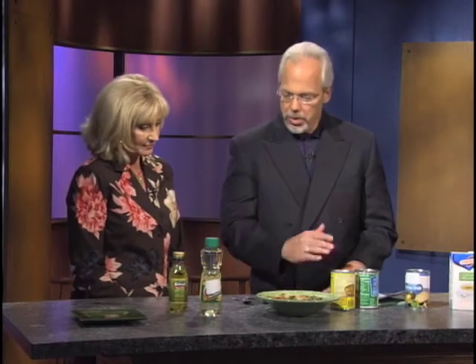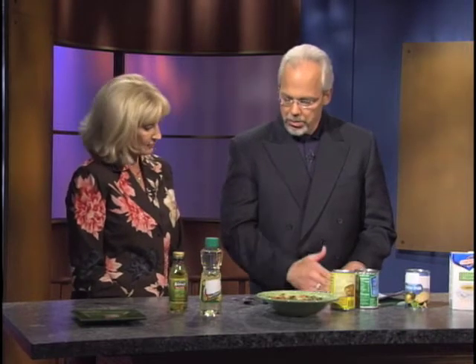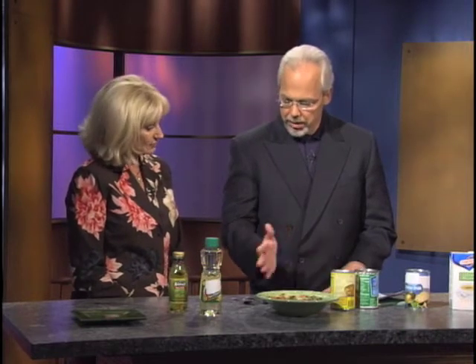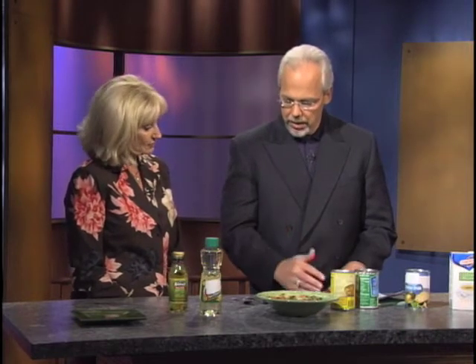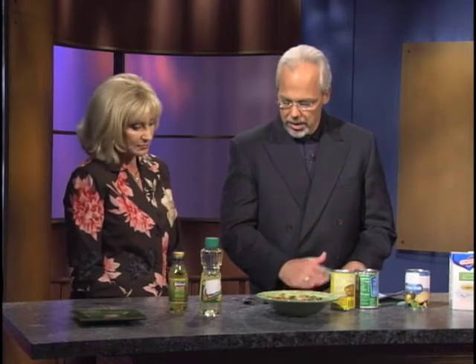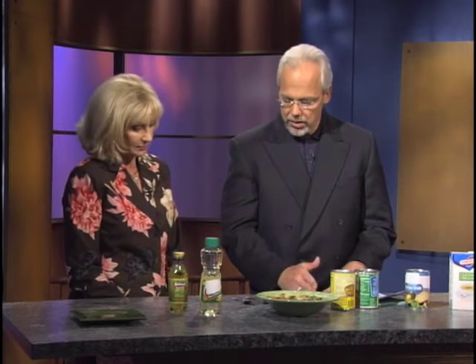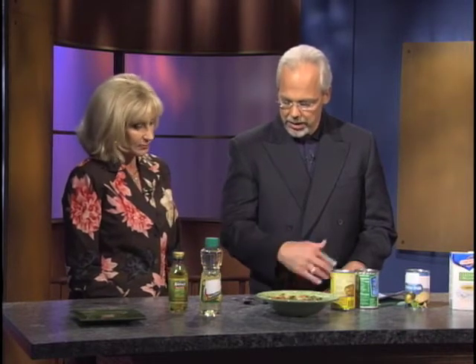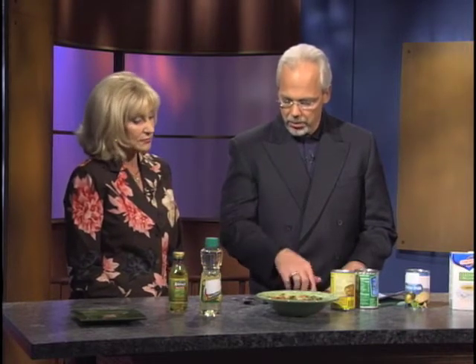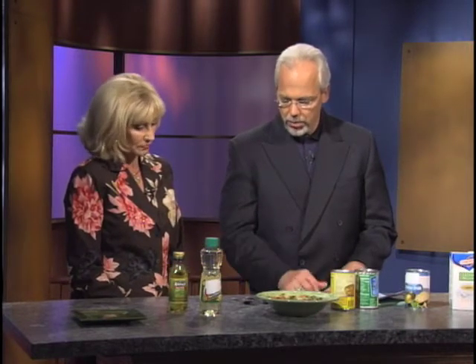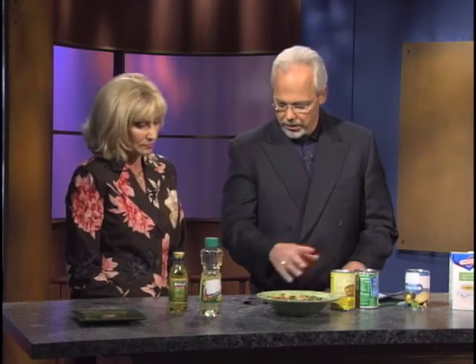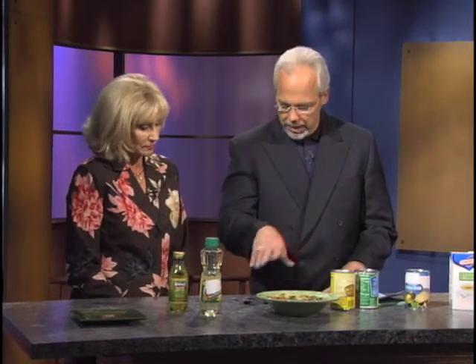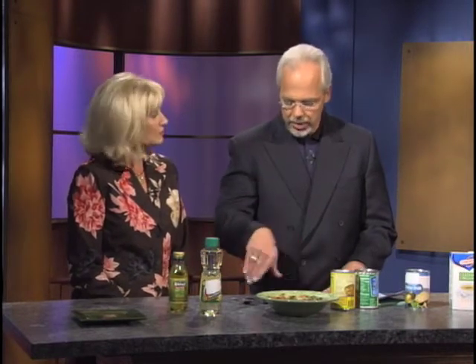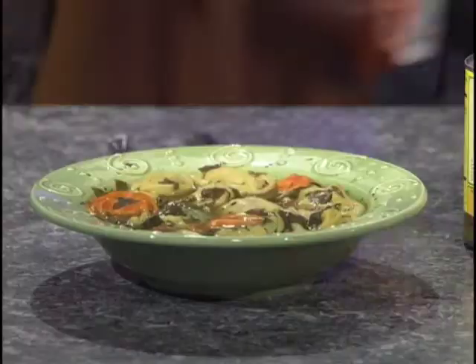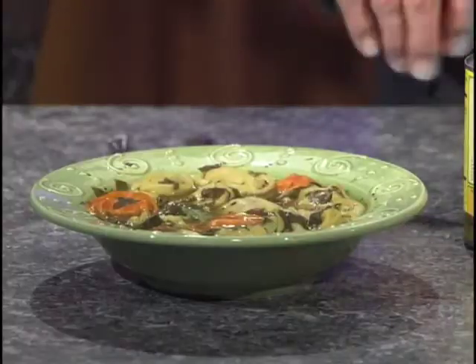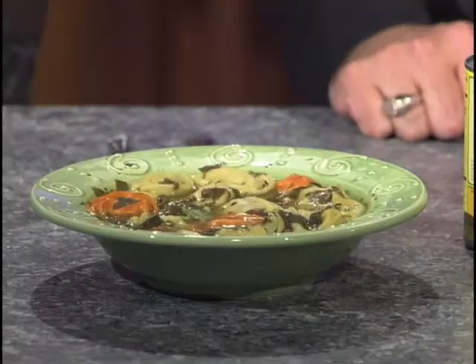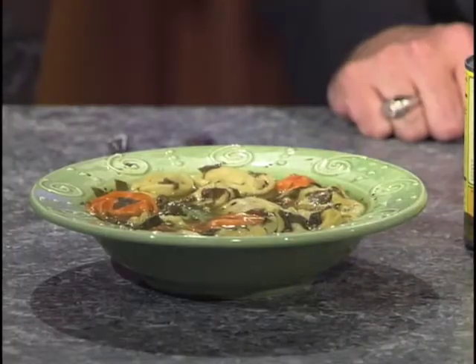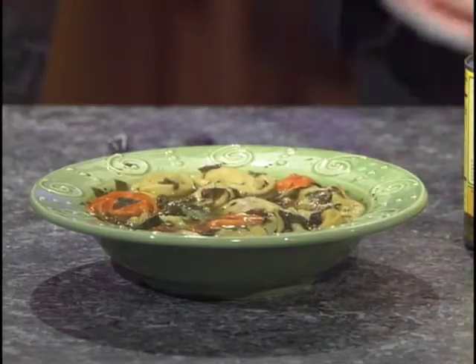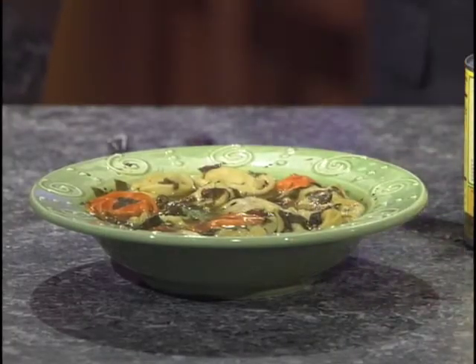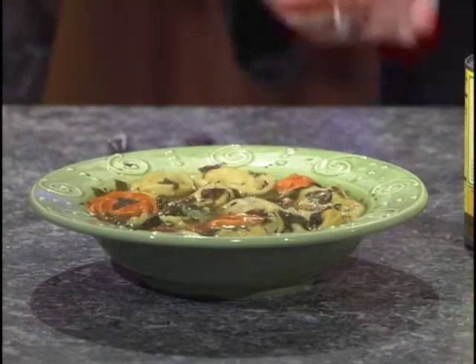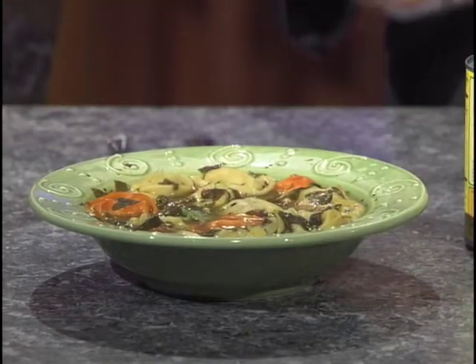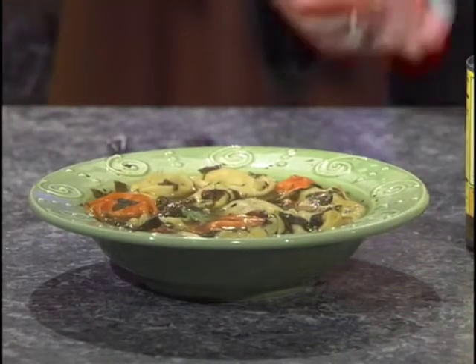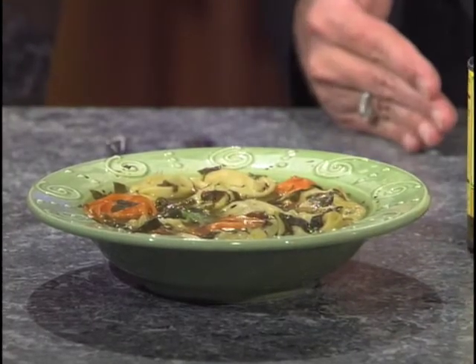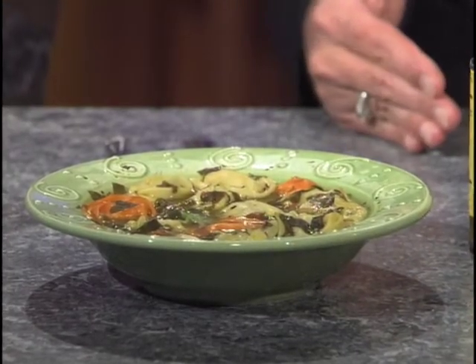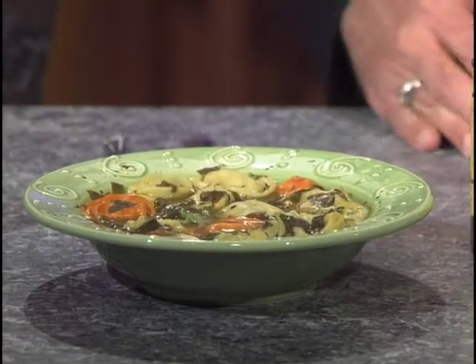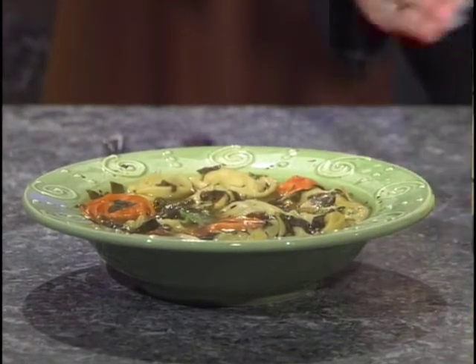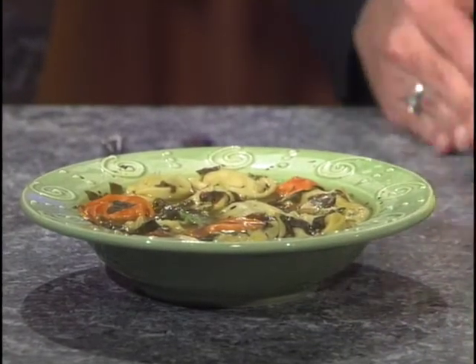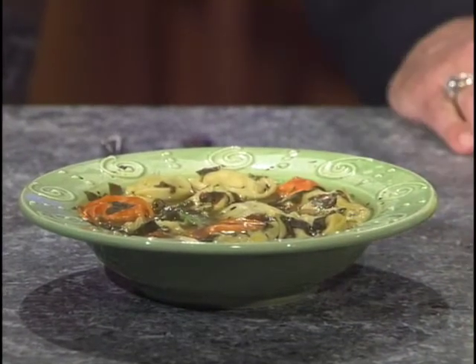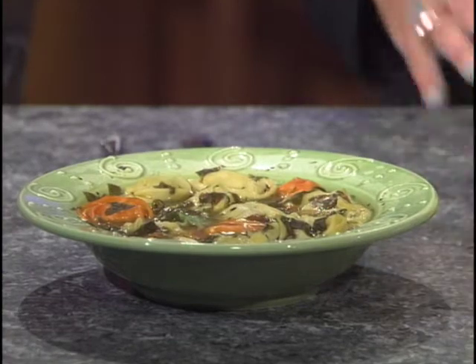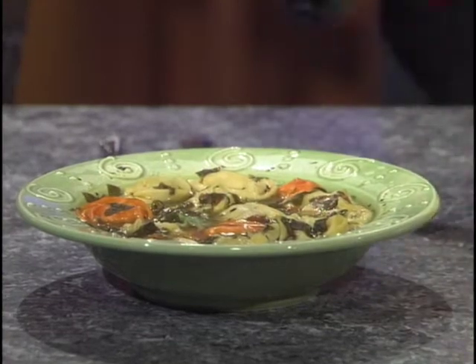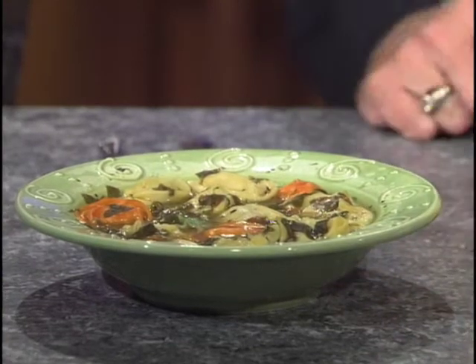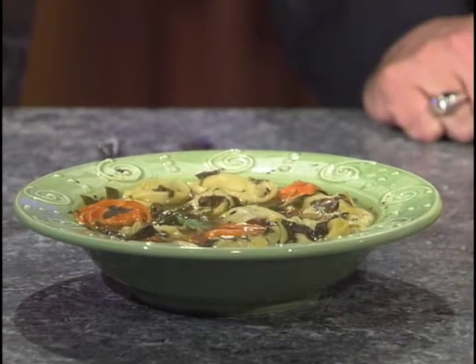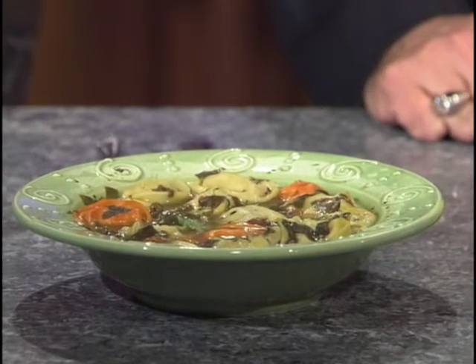We cook this in olive oil — that's part of what we use to keep everything moving in the pot. Olive oil has tremendous antioxidant properties, a very healthy thing to cook with. And we use some Italian seasonings.